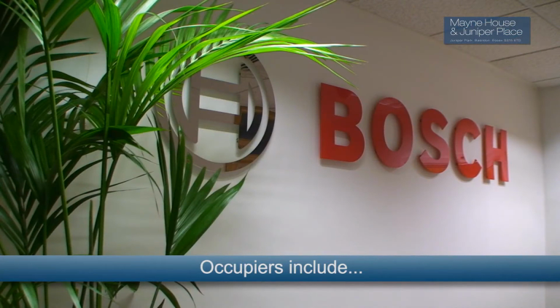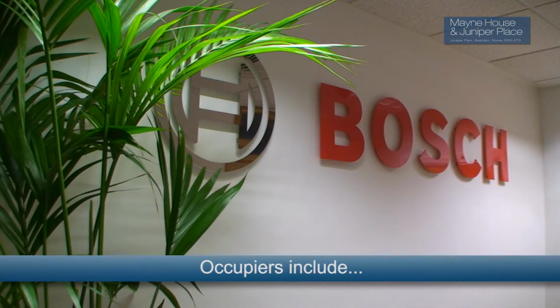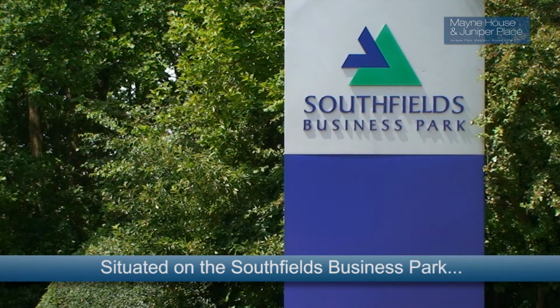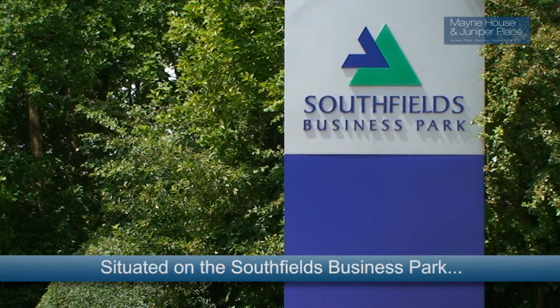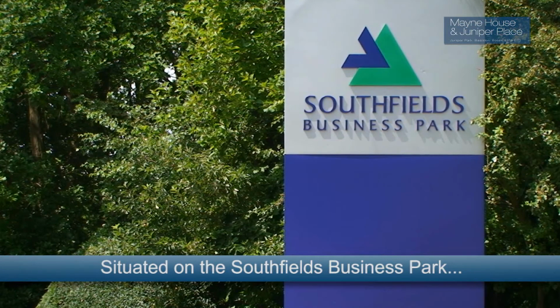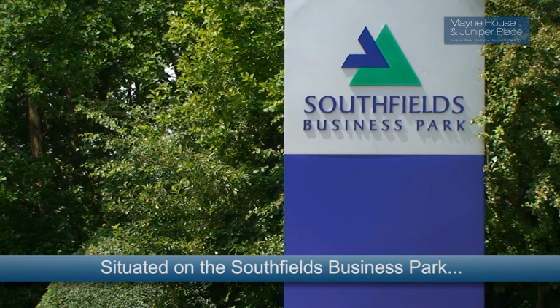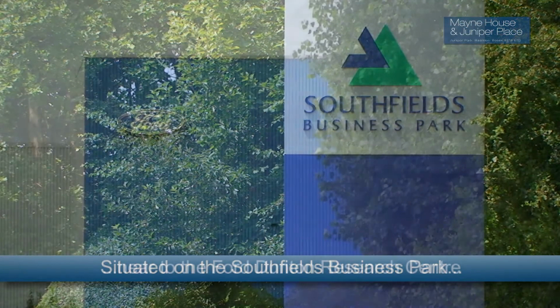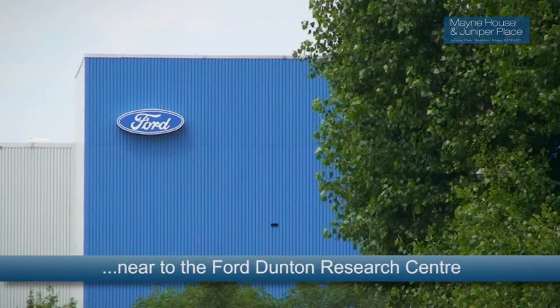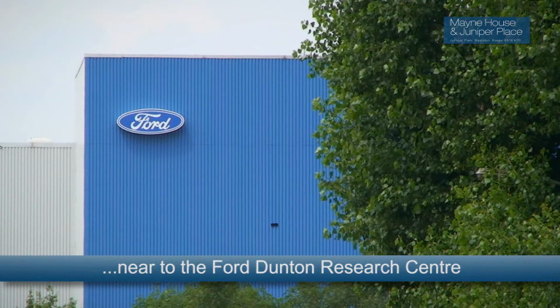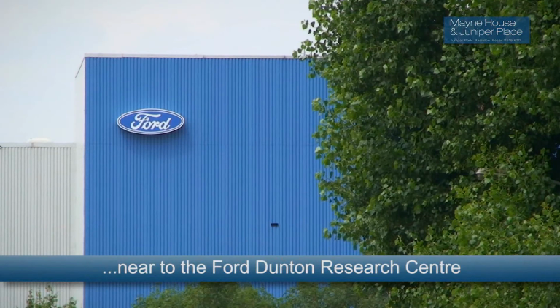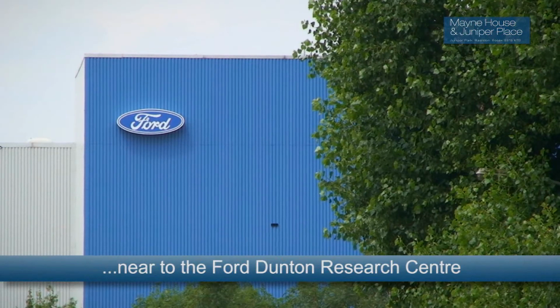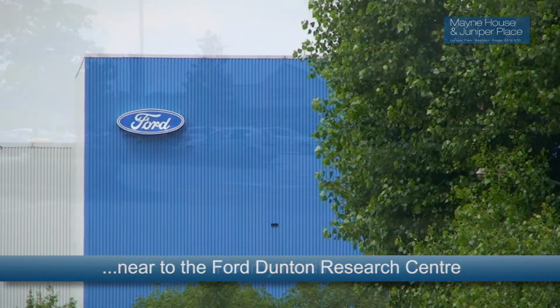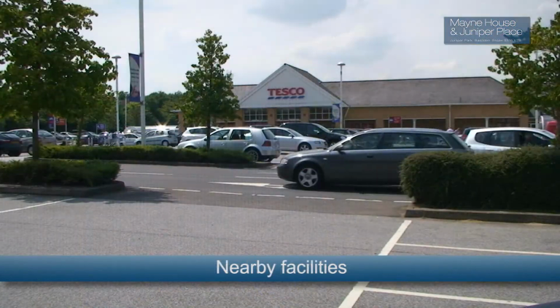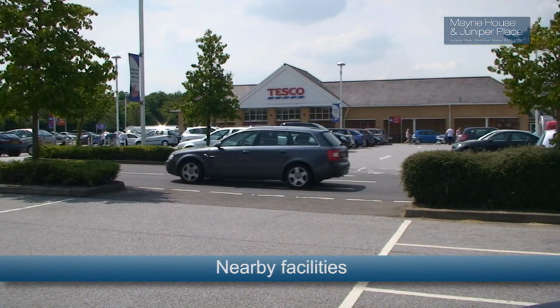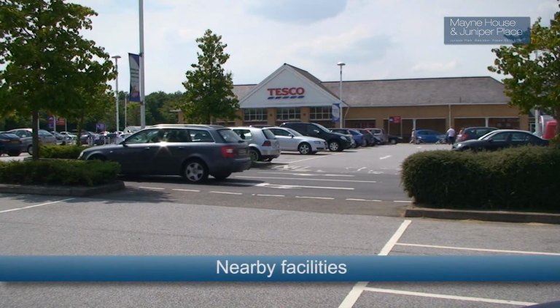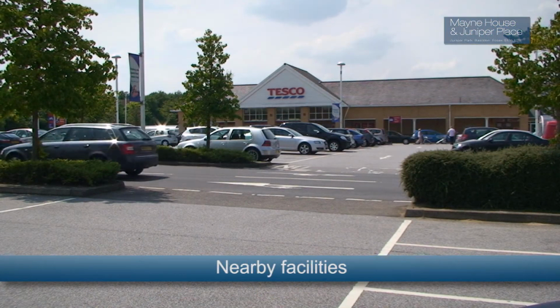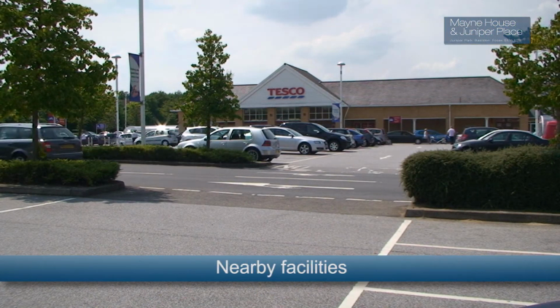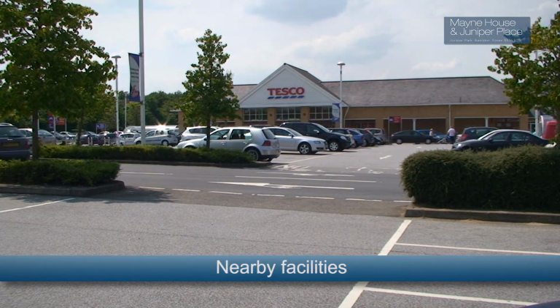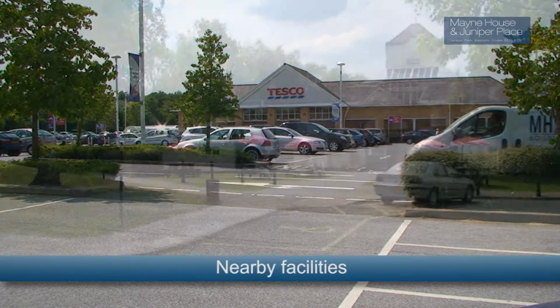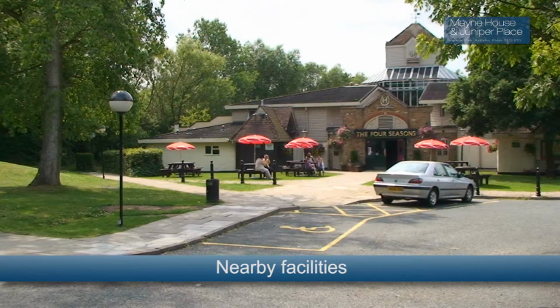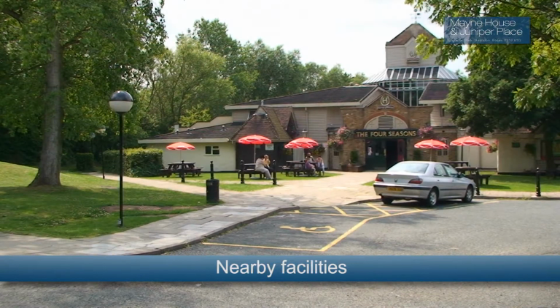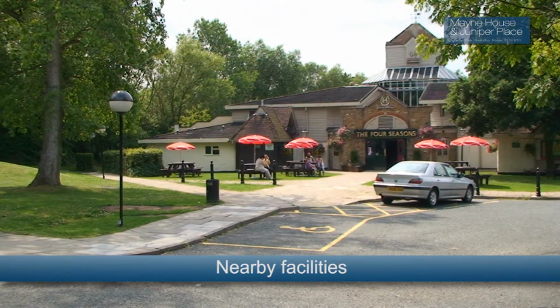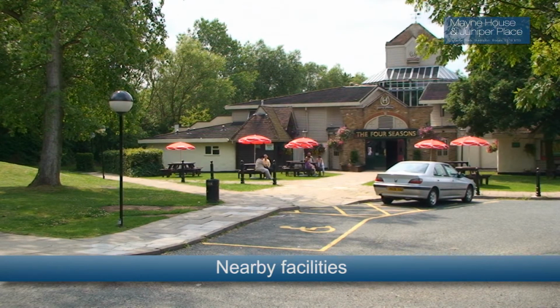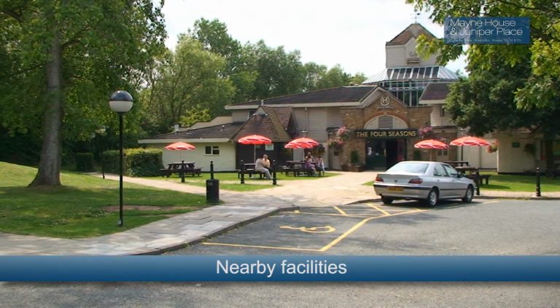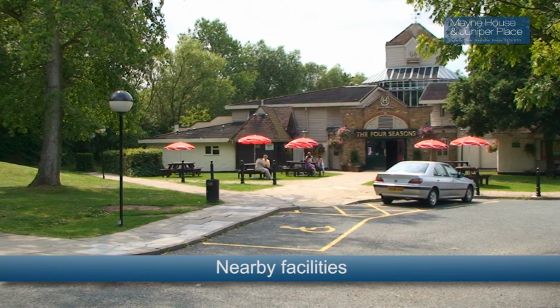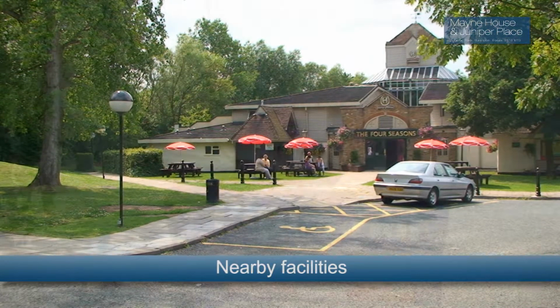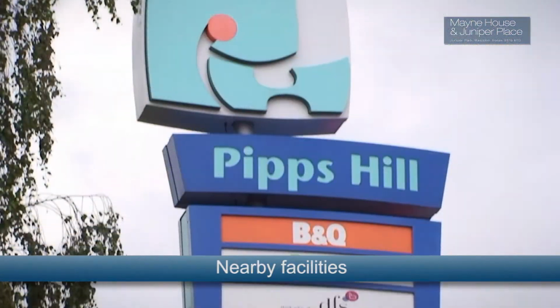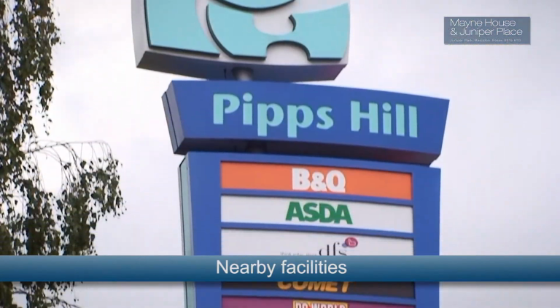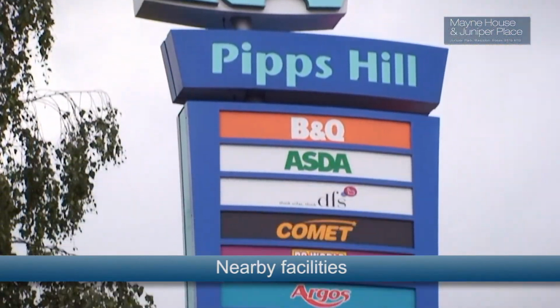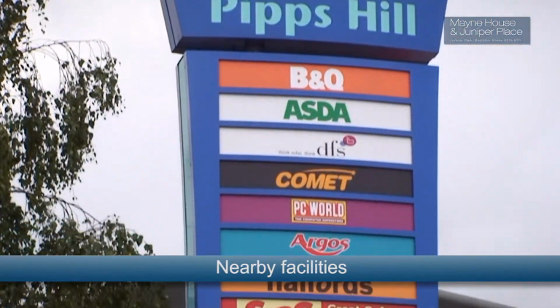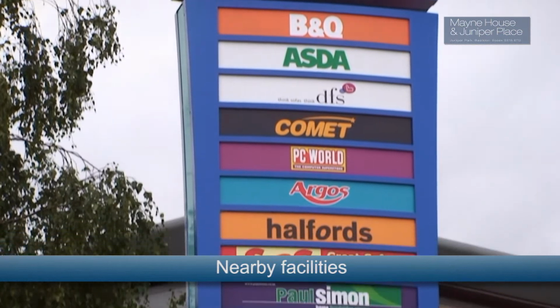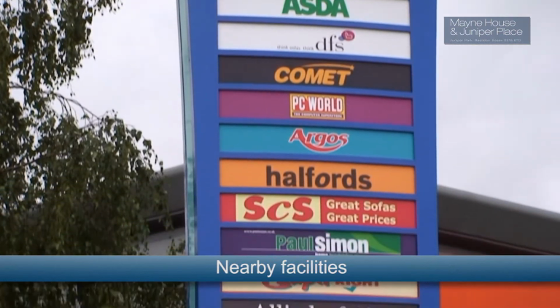The site is located on the Southfields Business Park, near to the Ford Dunton Research Centre. Nearby facilities include a Tesco Supermarket, the Four Seasons Pub and Pips Hill Retail Park.